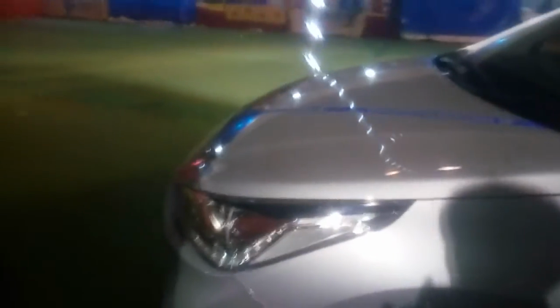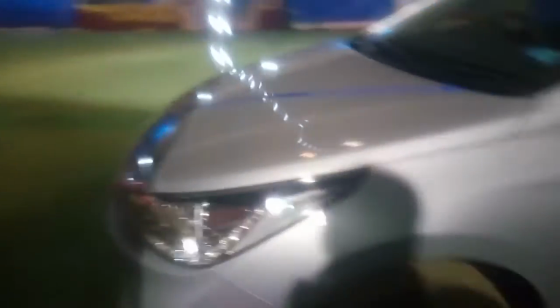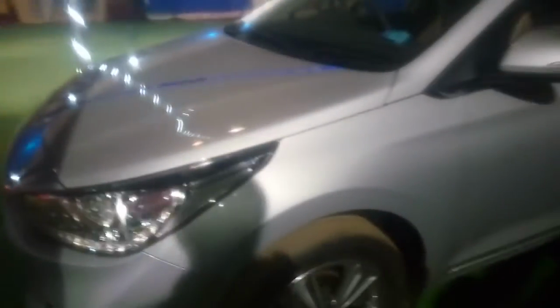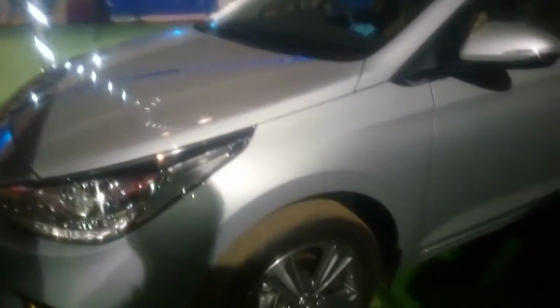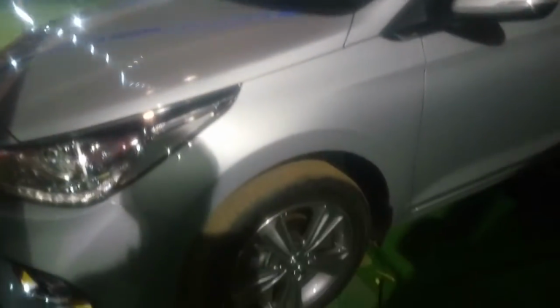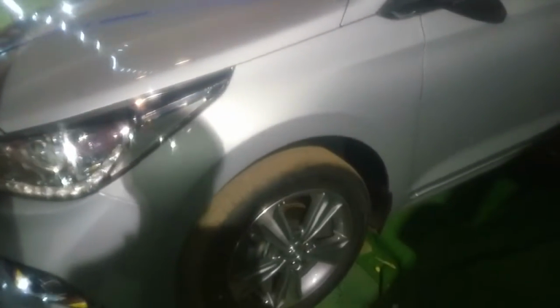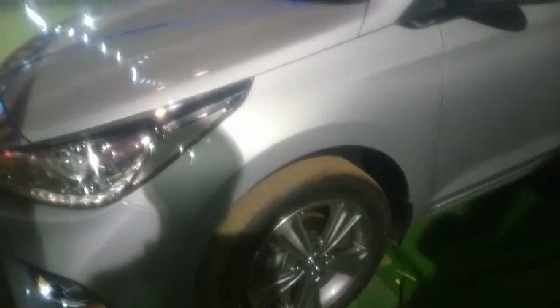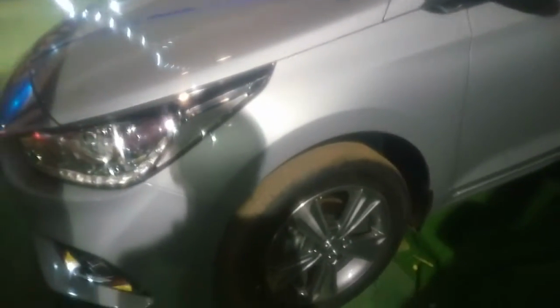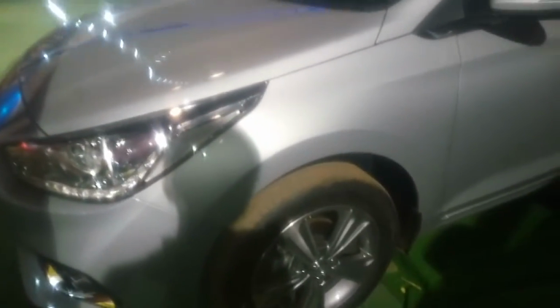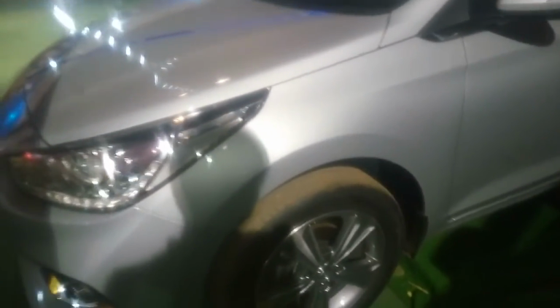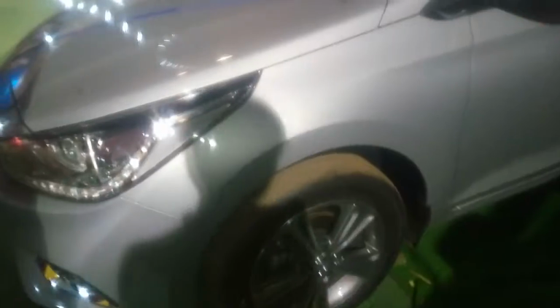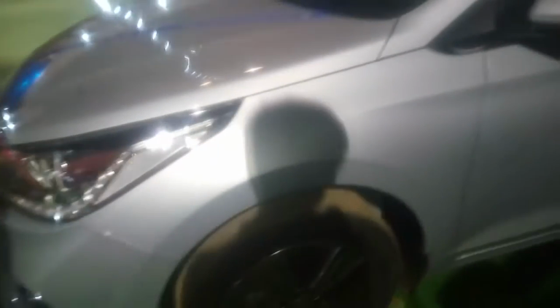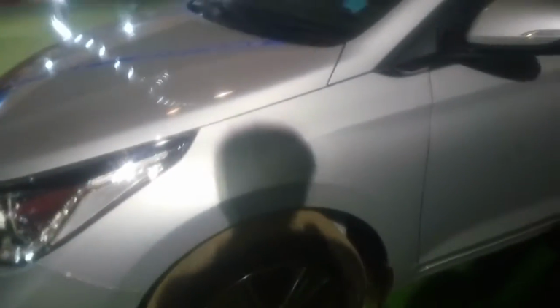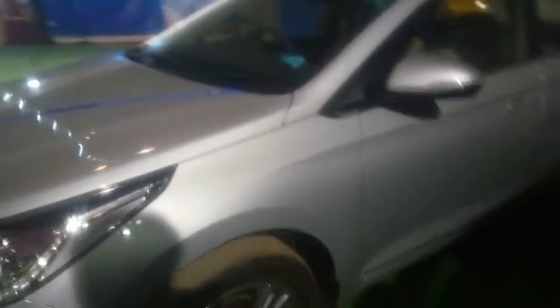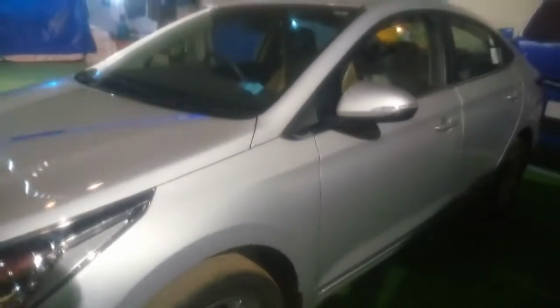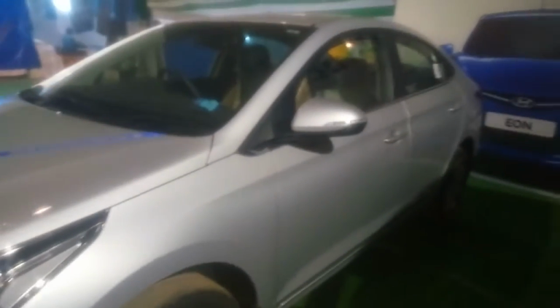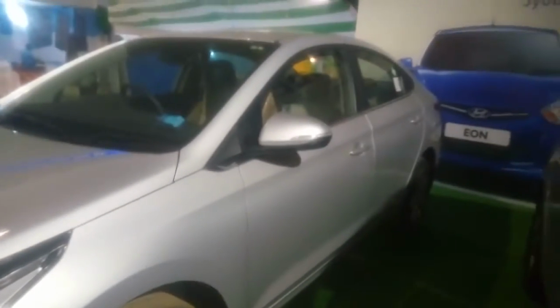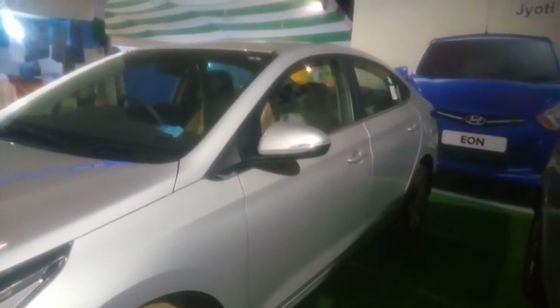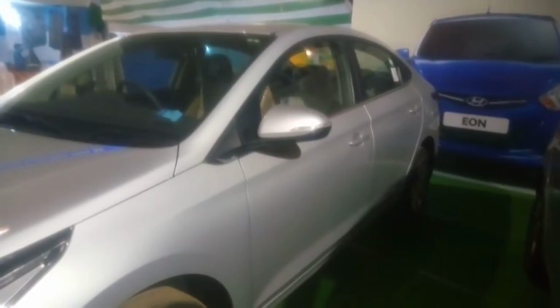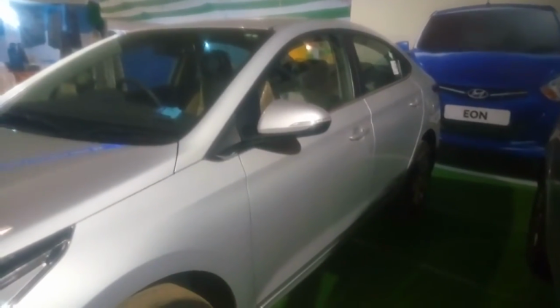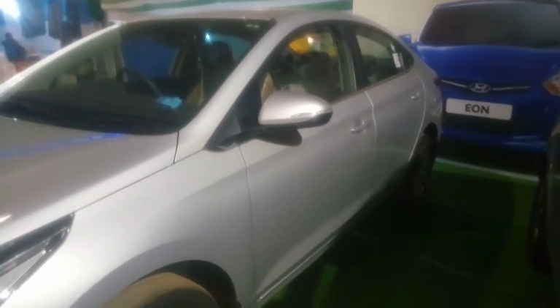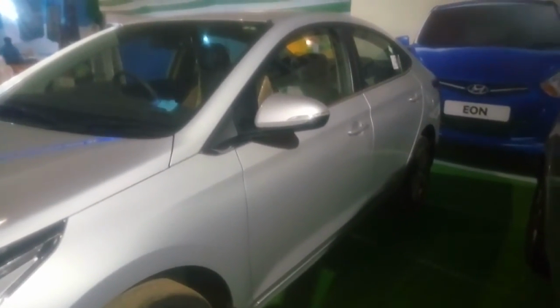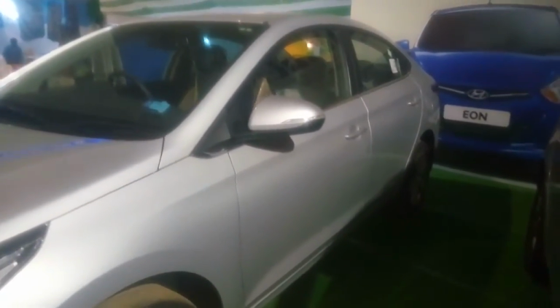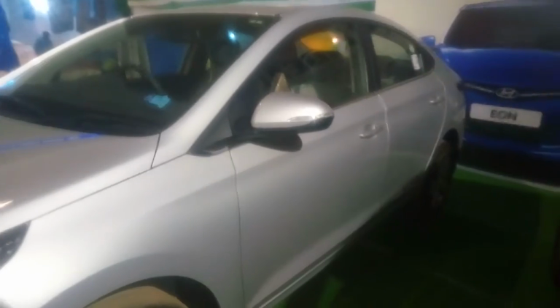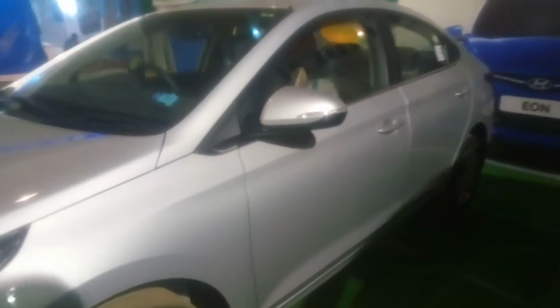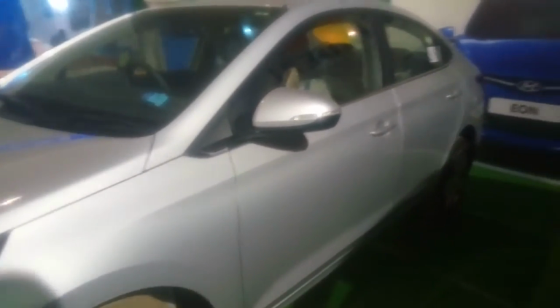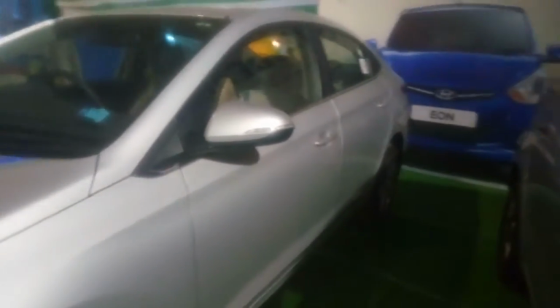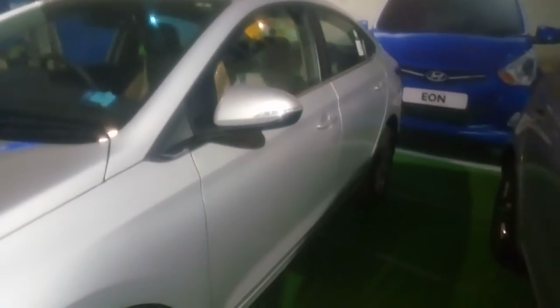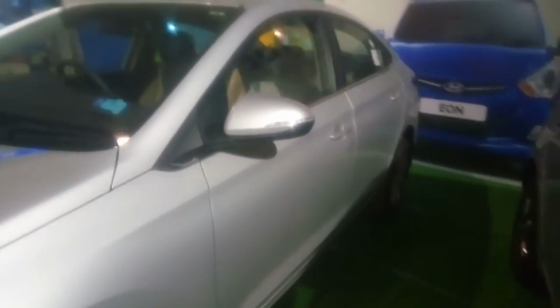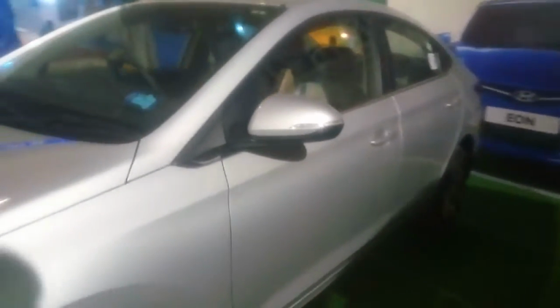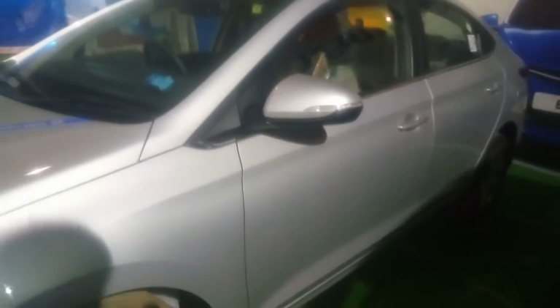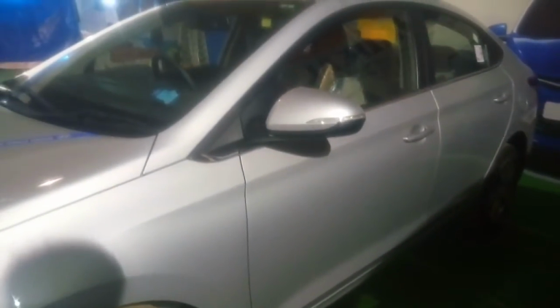They totally changed the Hyundai Verna compared to the Elantra. You can see there are so many crystalline curves on the side. If you see from the side, you cannot say that this is the updated Verna because it looks quite similar — the only change is in the ORVMs.